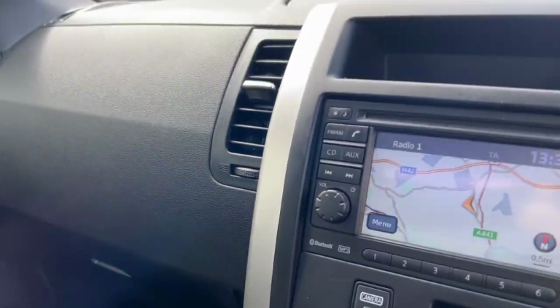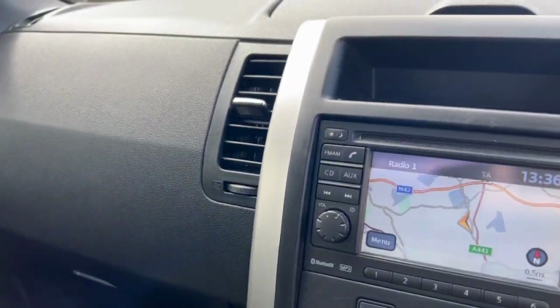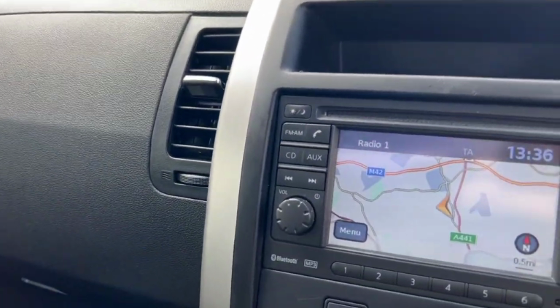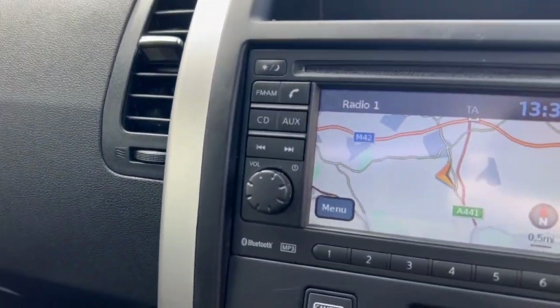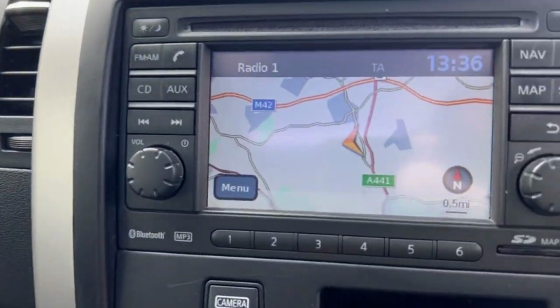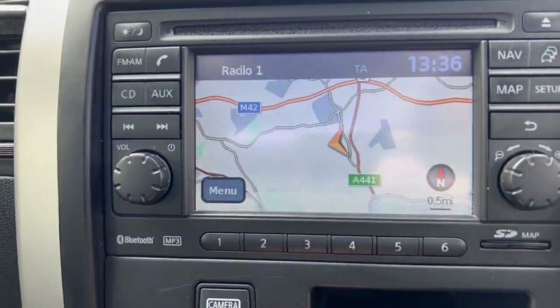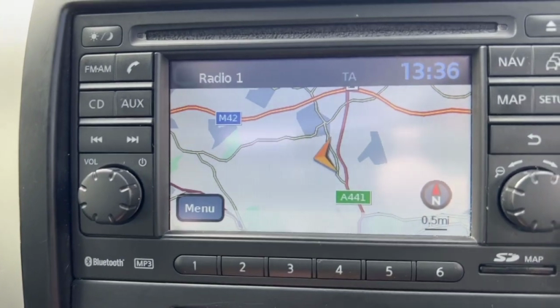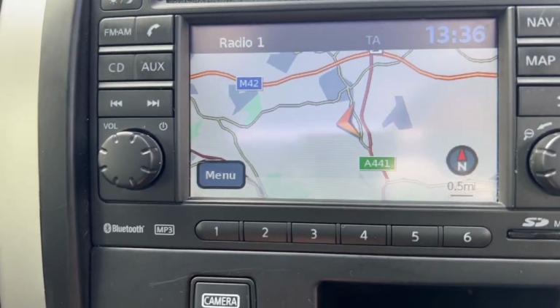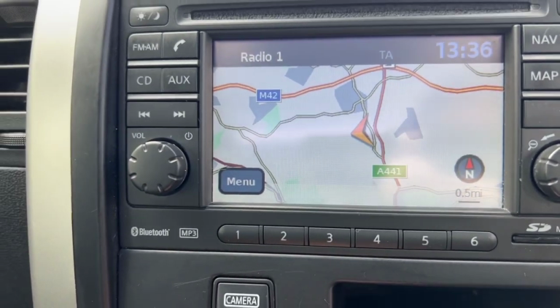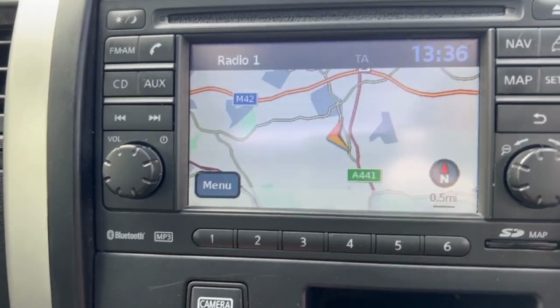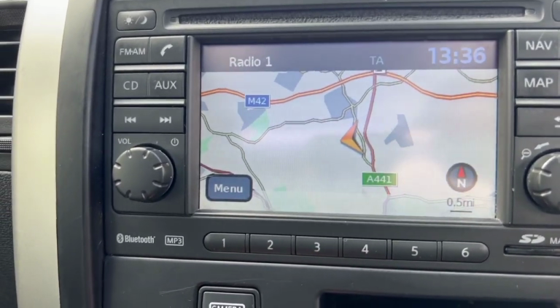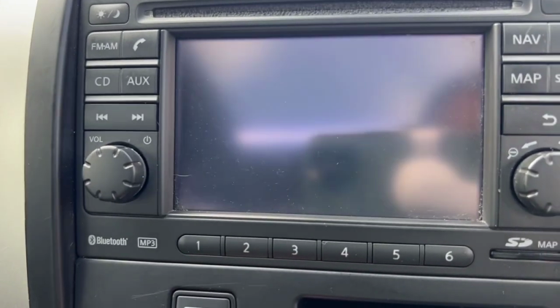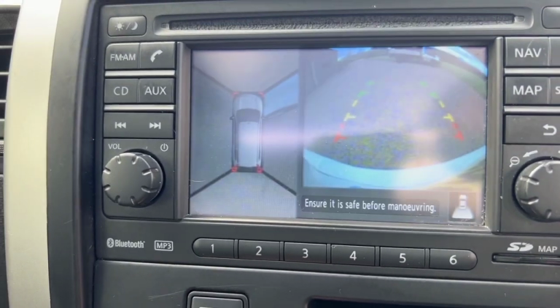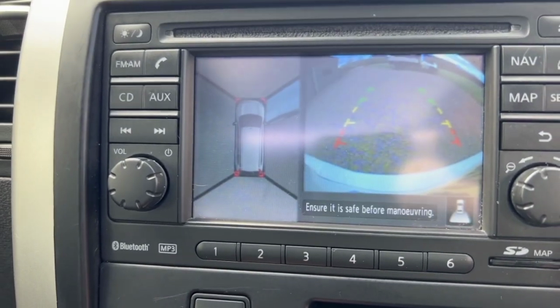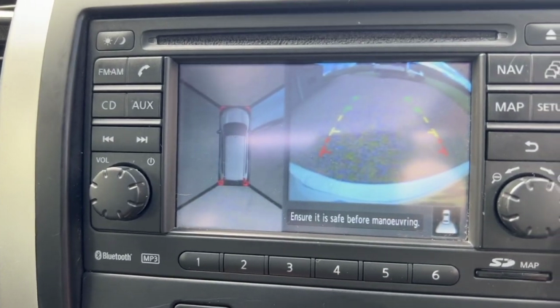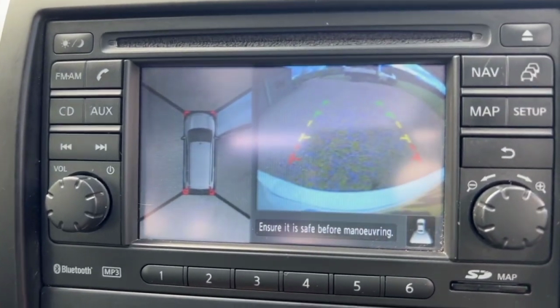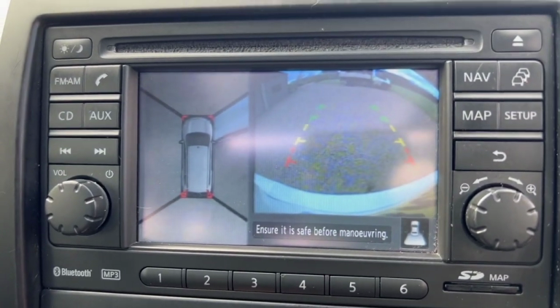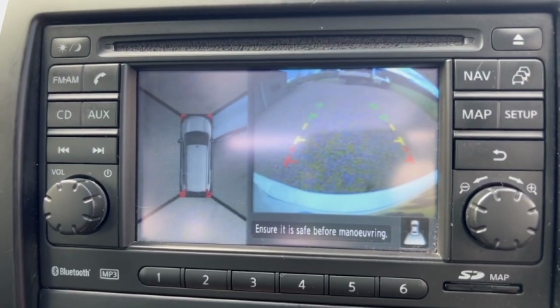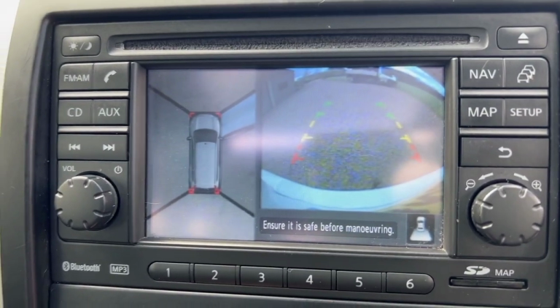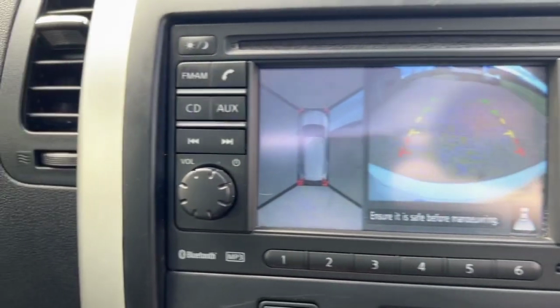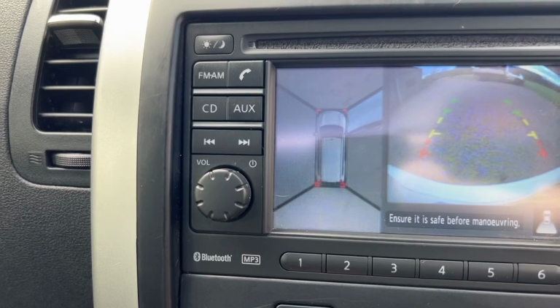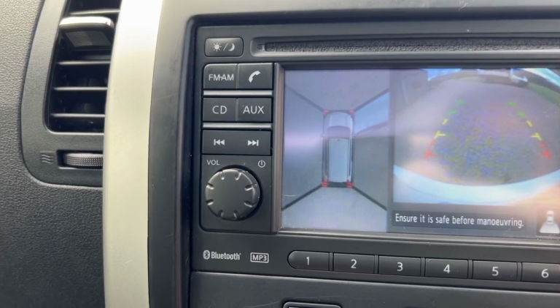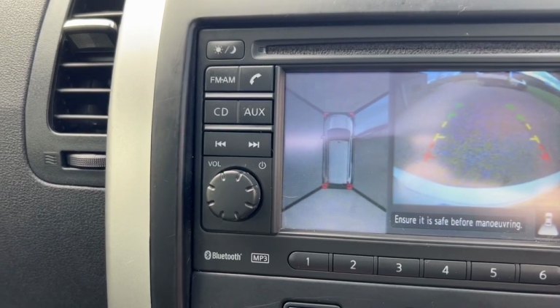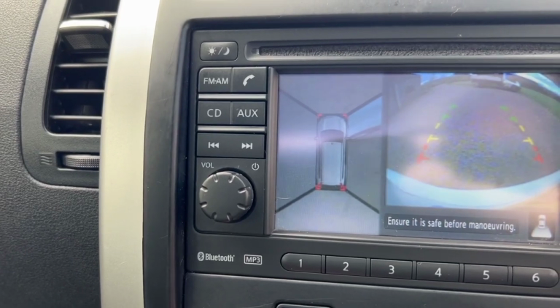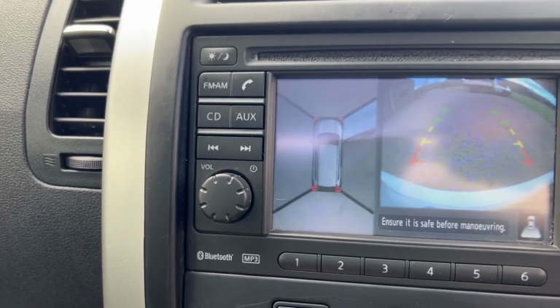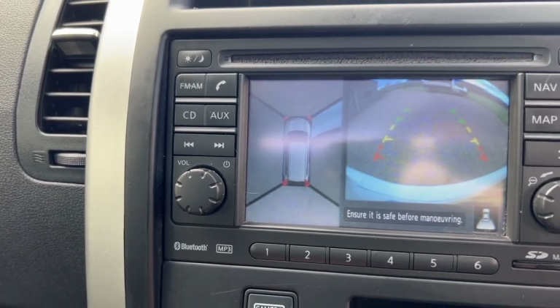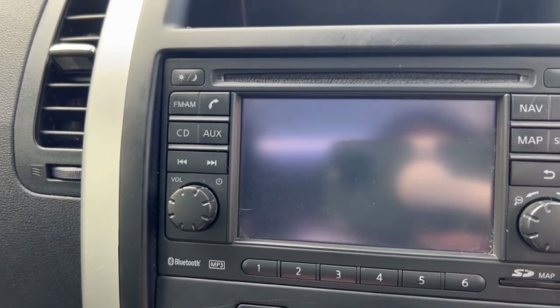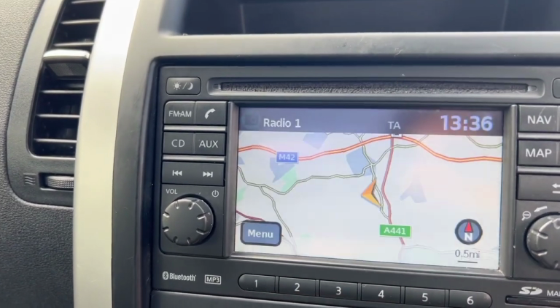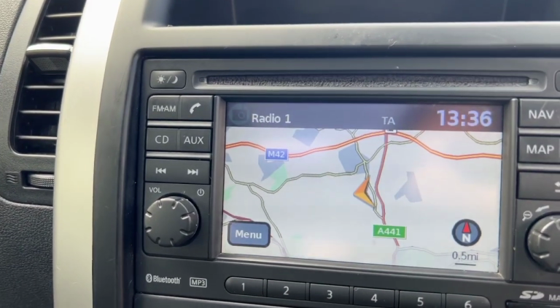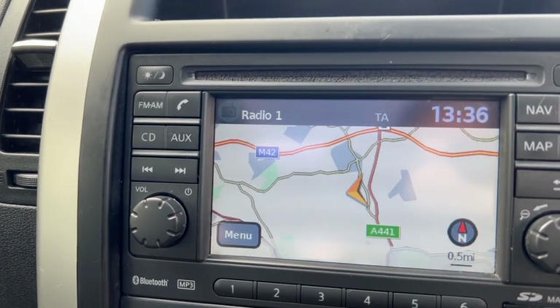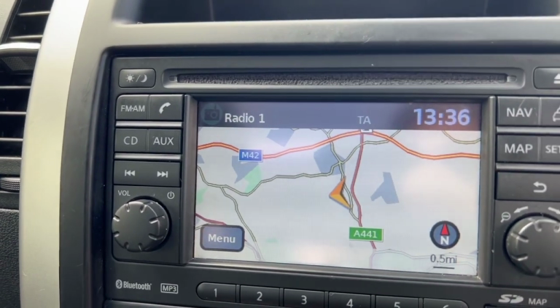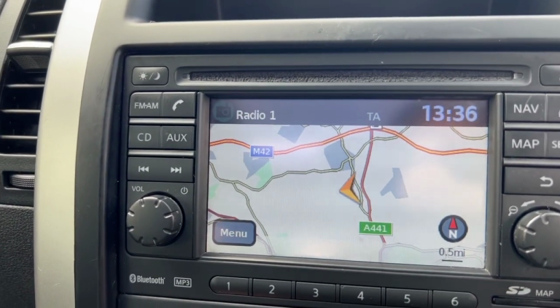Just popping it in reverse to show you the cameras. There's a reverse camera and surround cameras, giving you a view all around the vehicle.